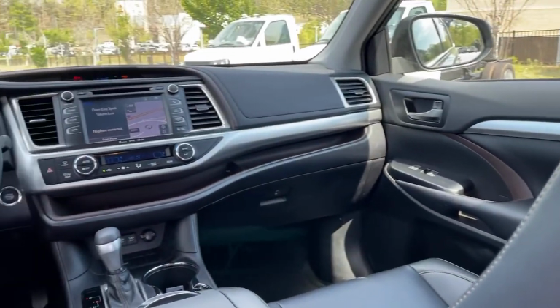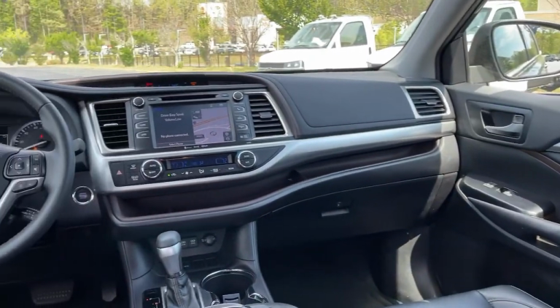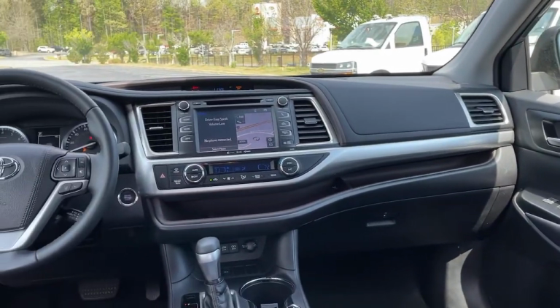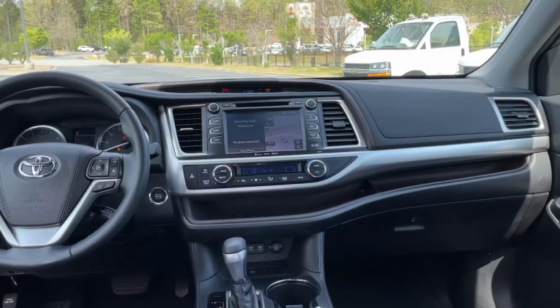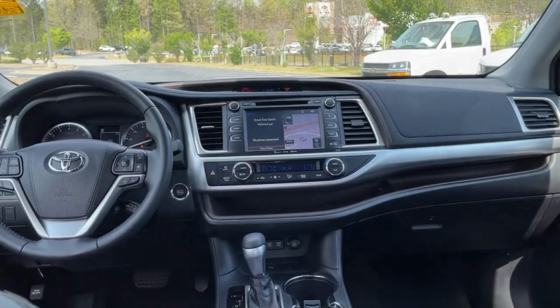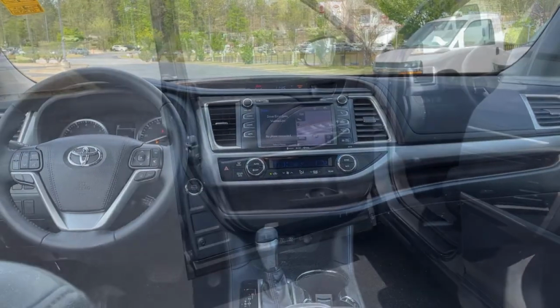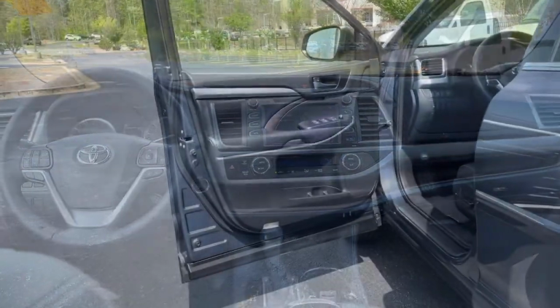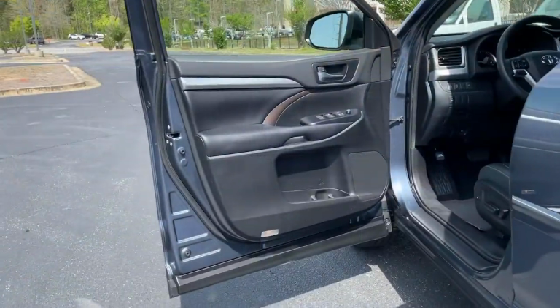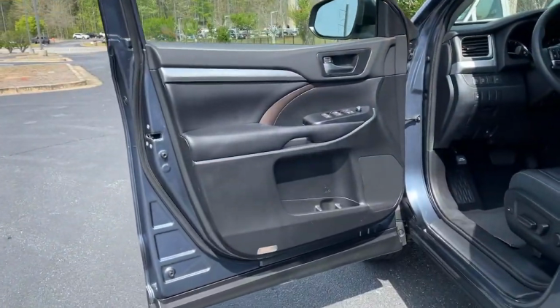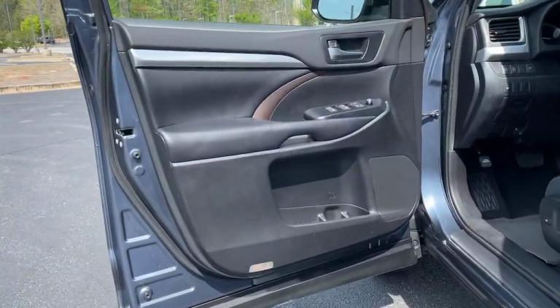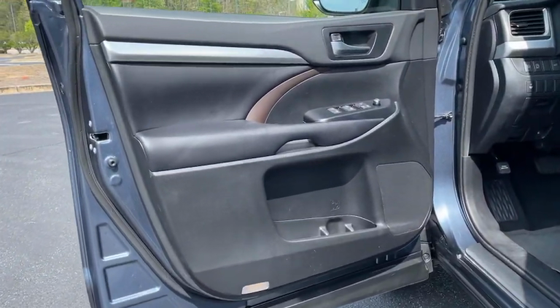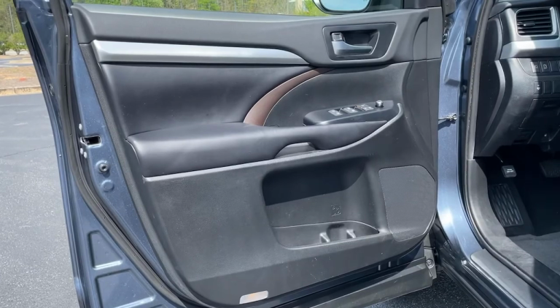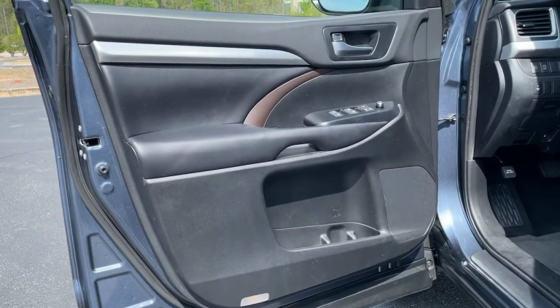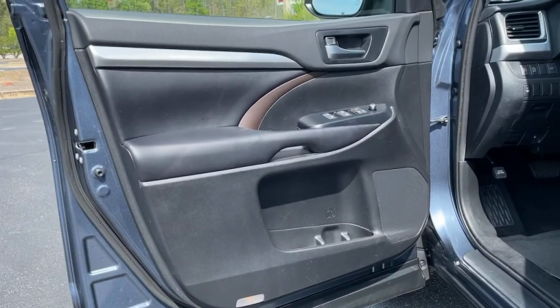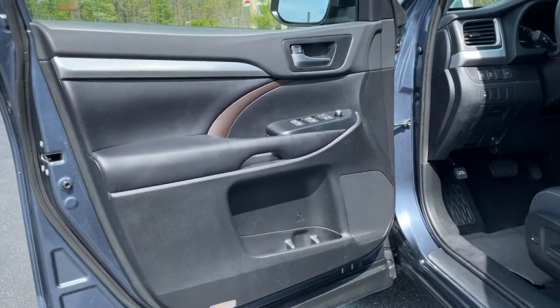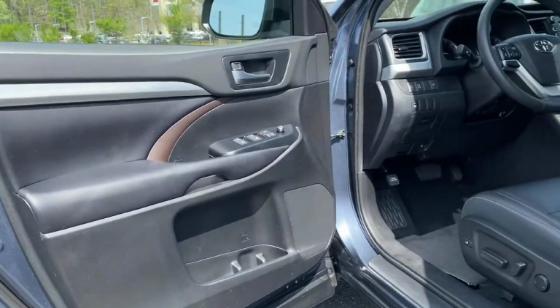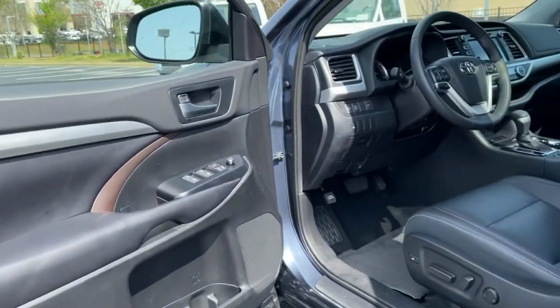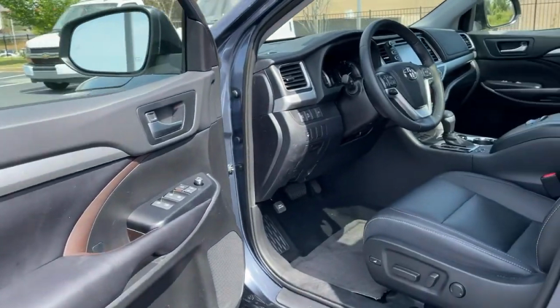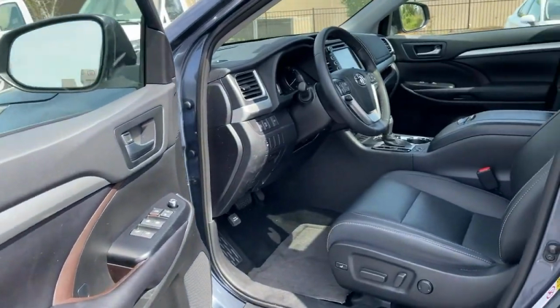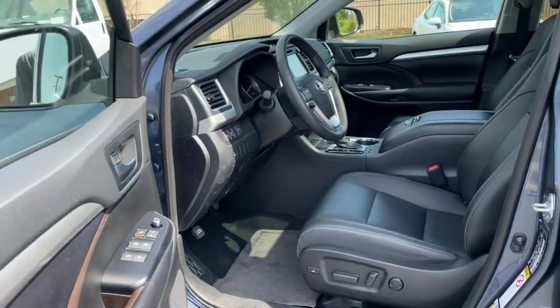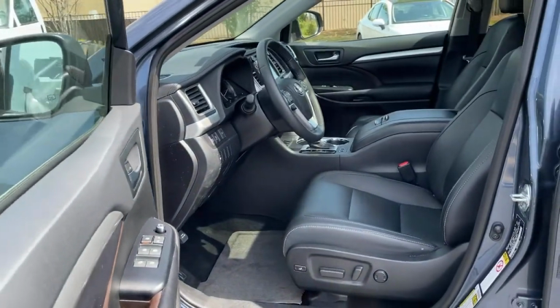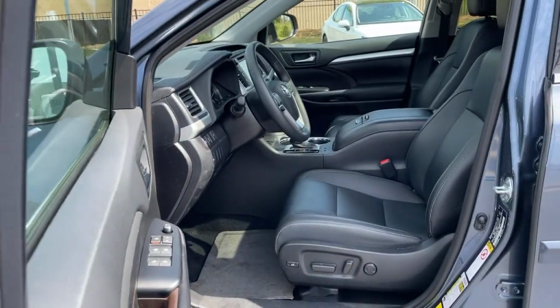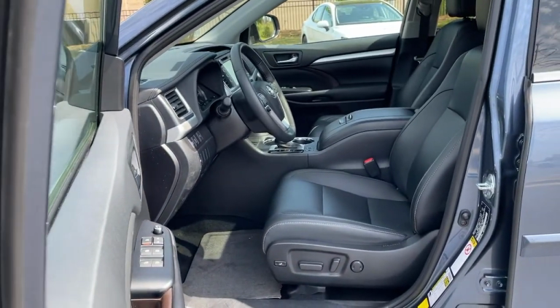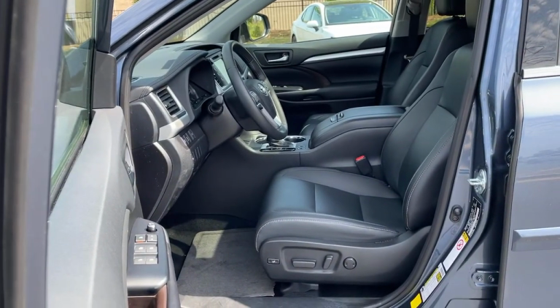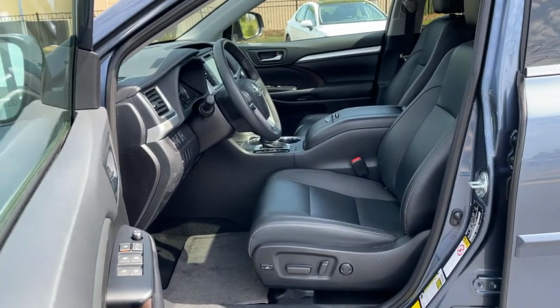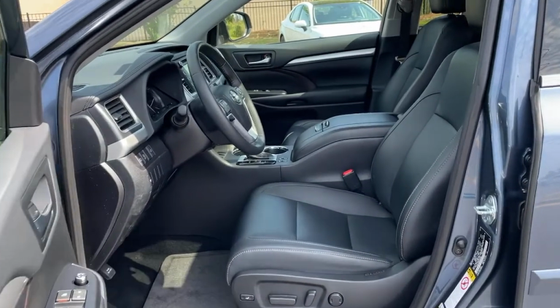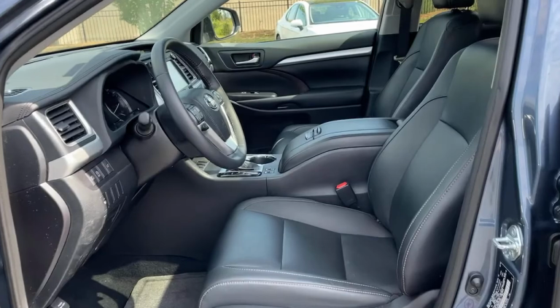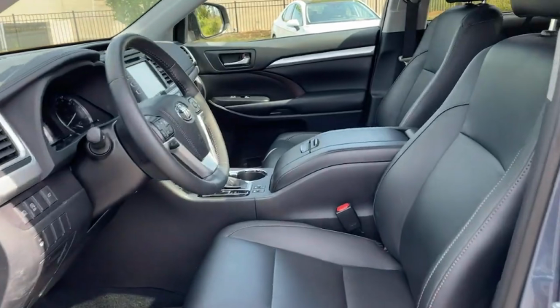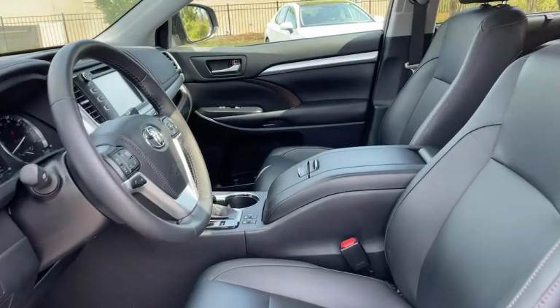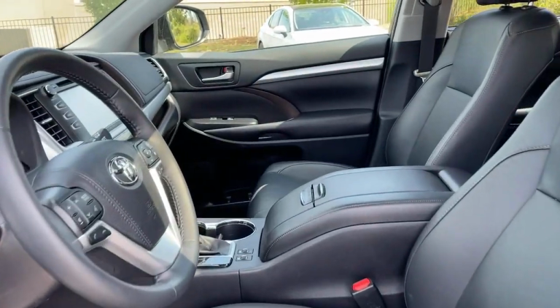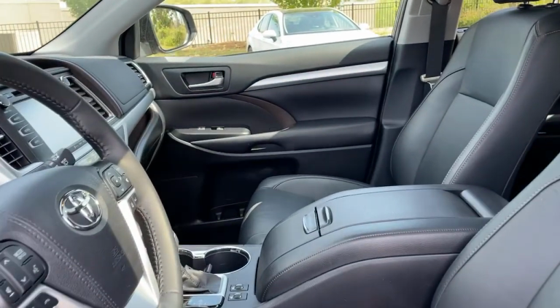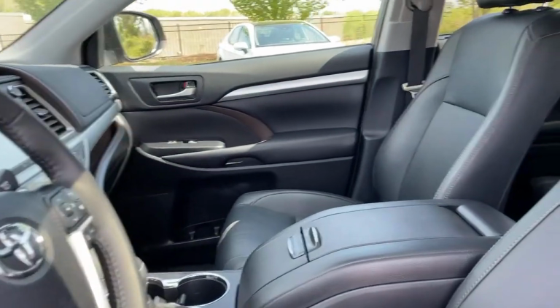Feel the confidence that comes standard with this safe and solid Highlander. It's waiting for you, and our professional team is eager to give you an outstanding test drive experience. Stop in today.